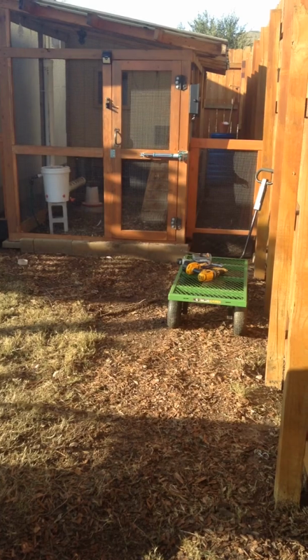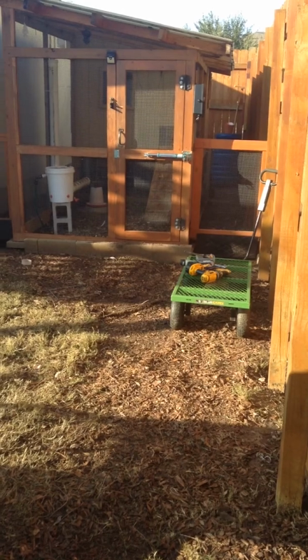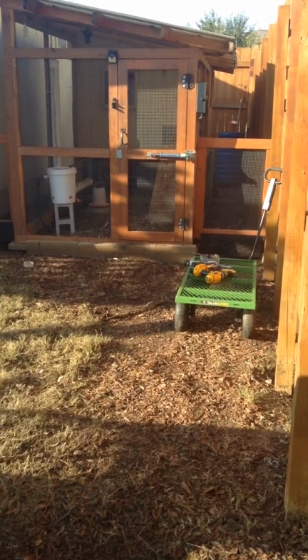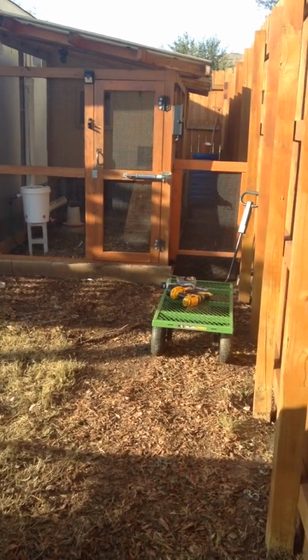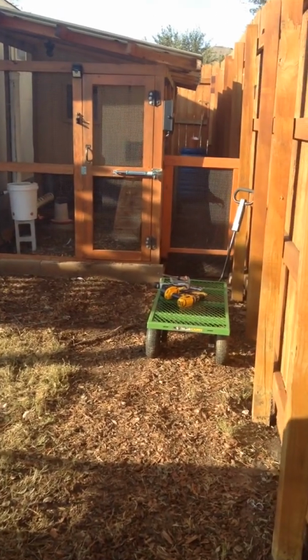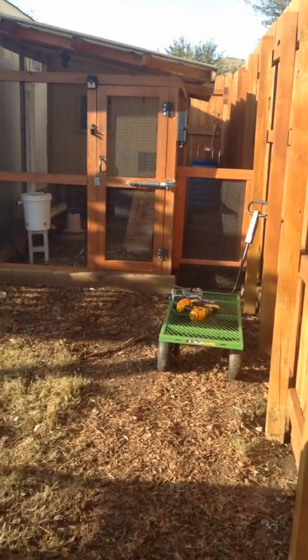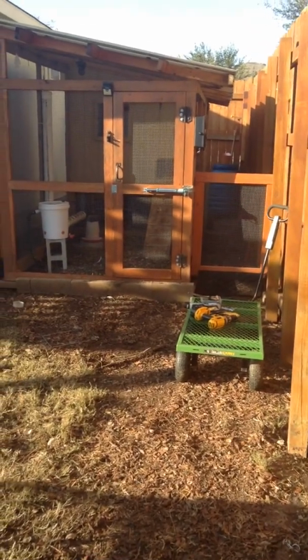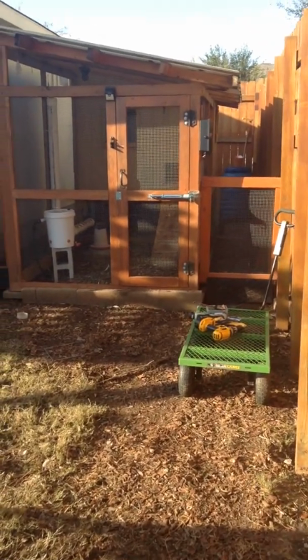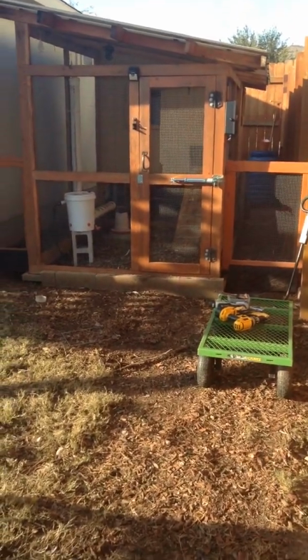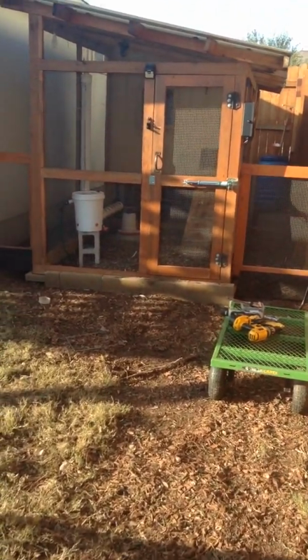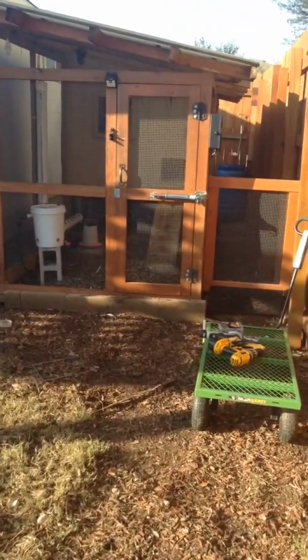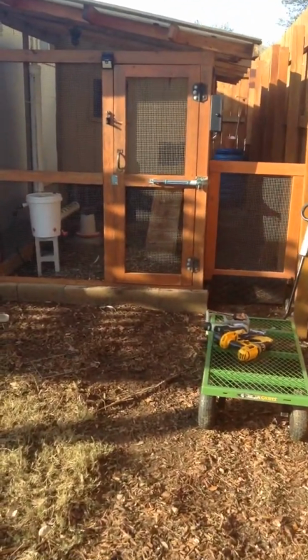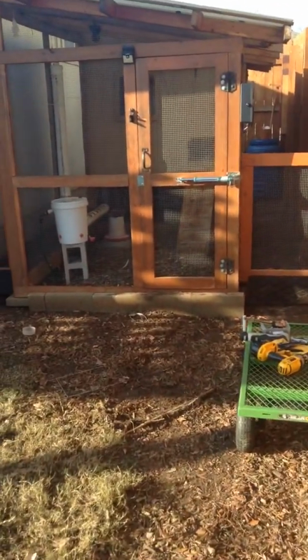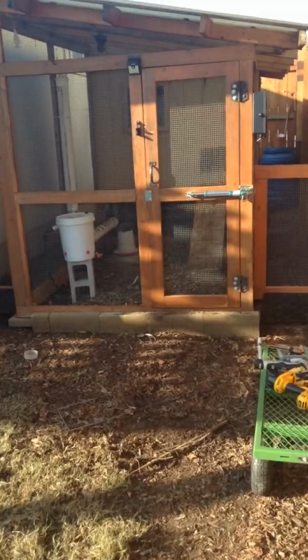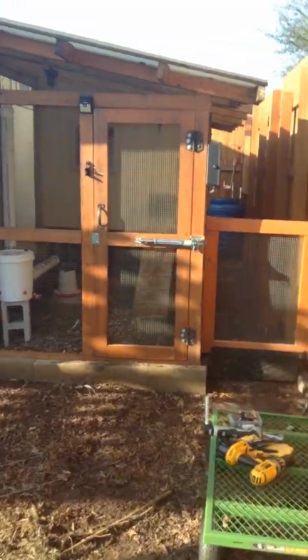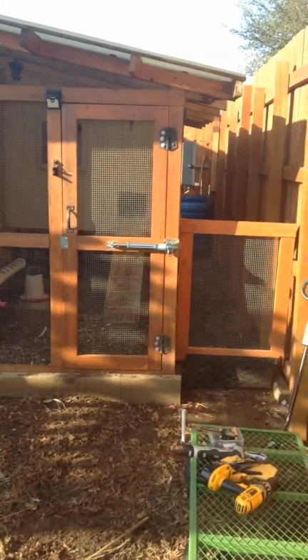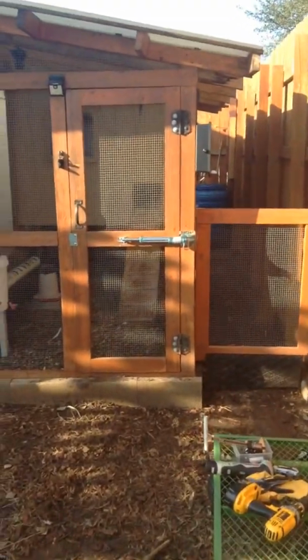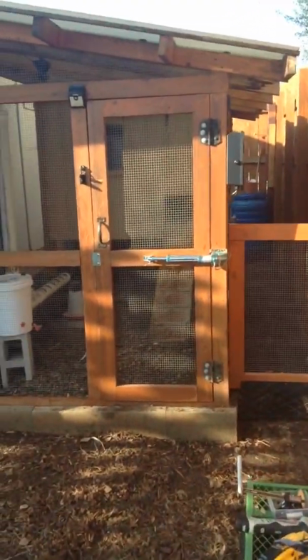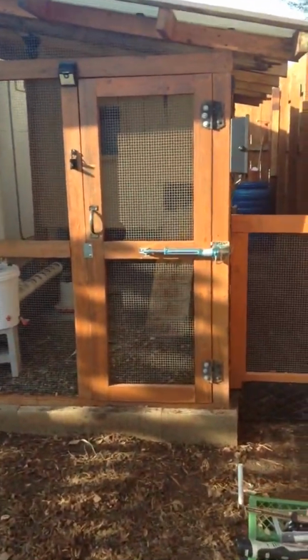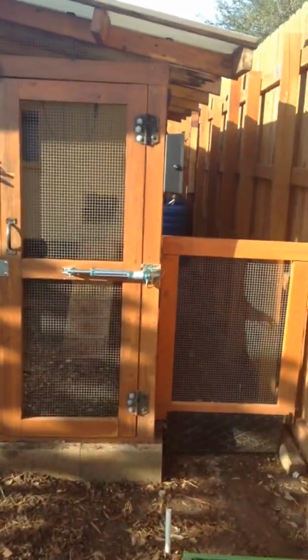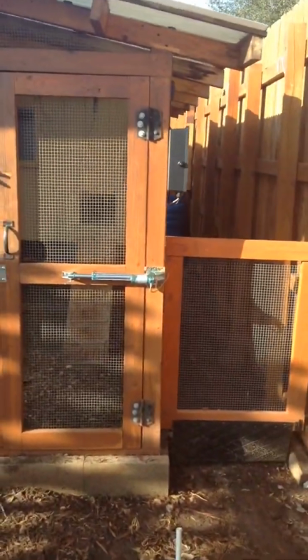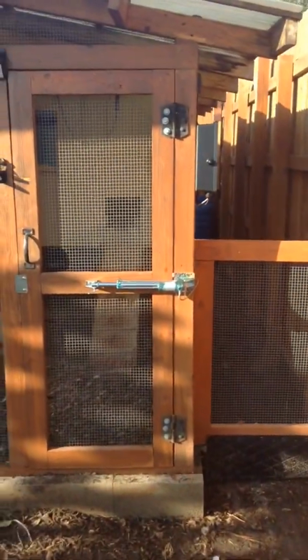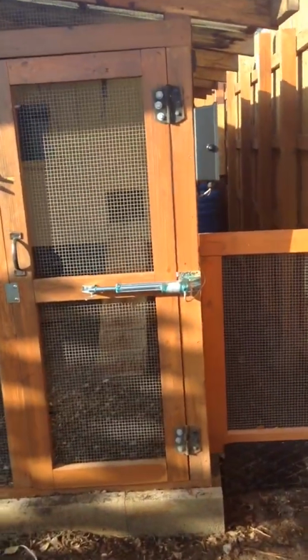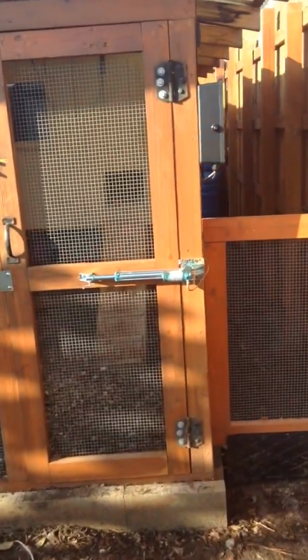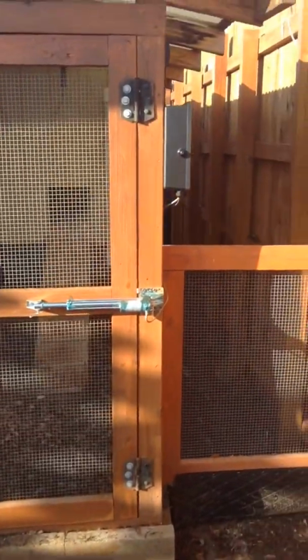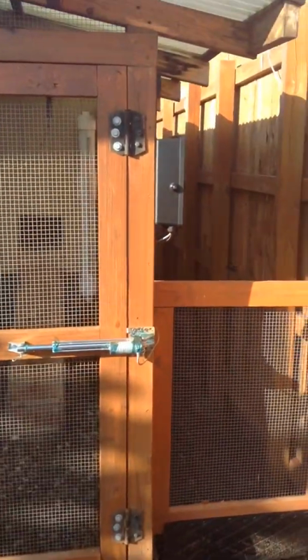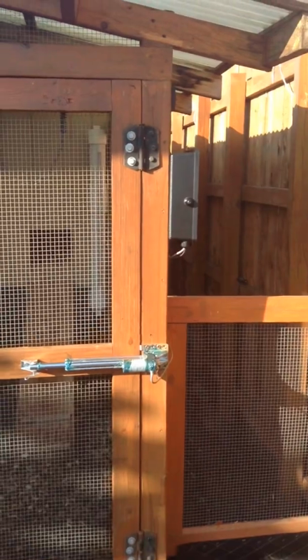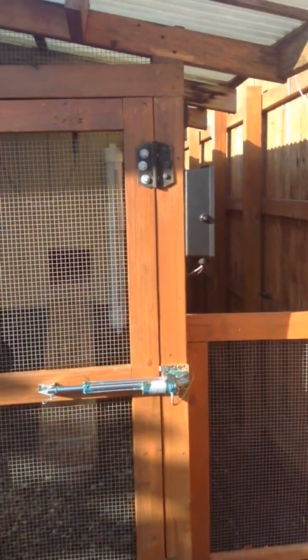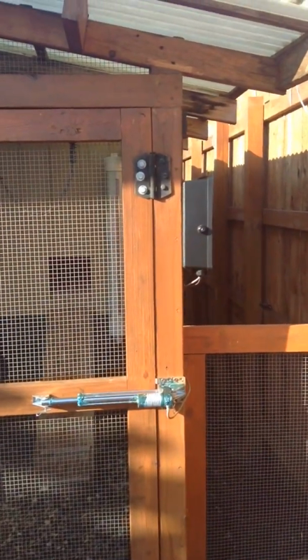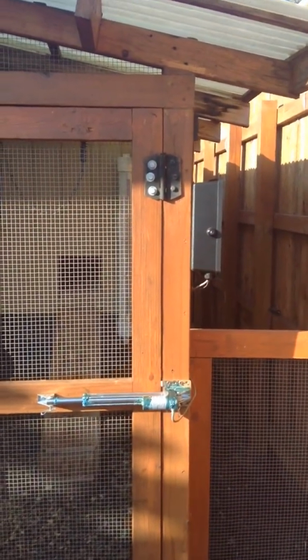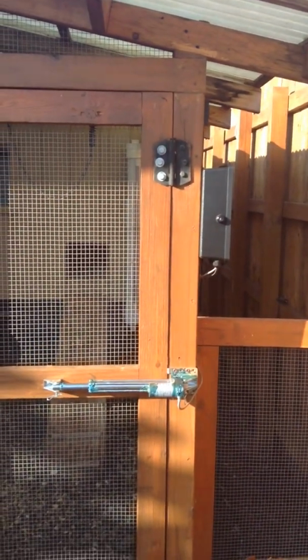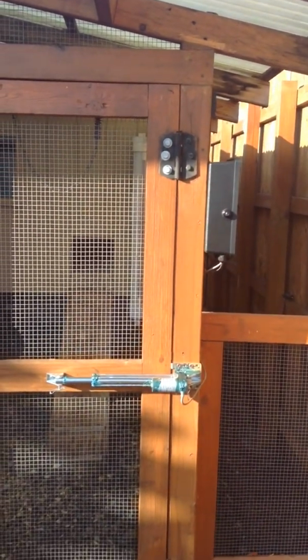Making a quick video on this product. It's a door opener, door closer, automated, works dusk till dawn.